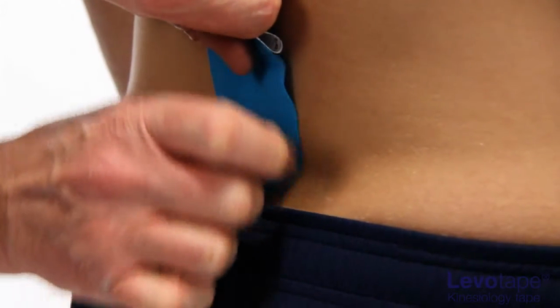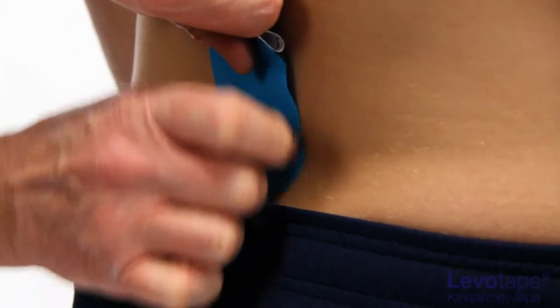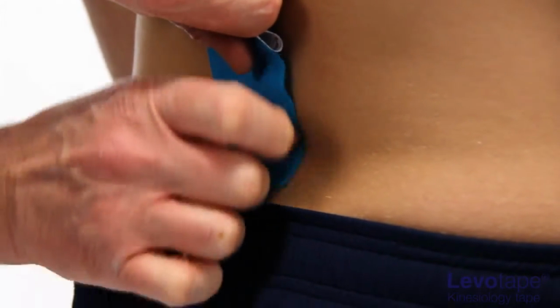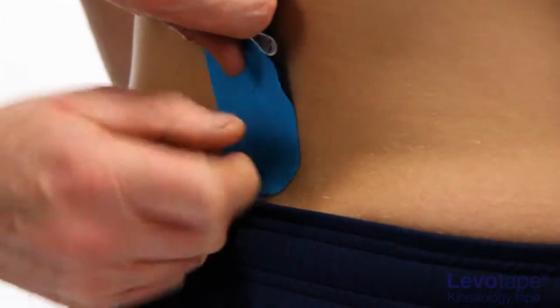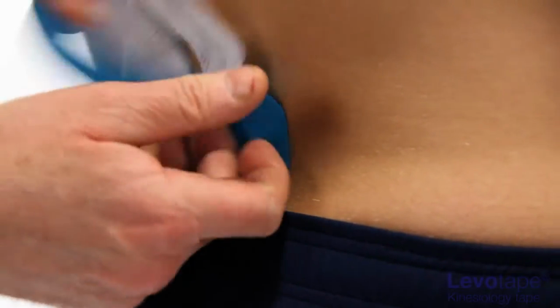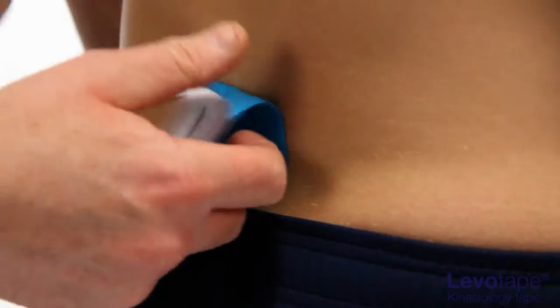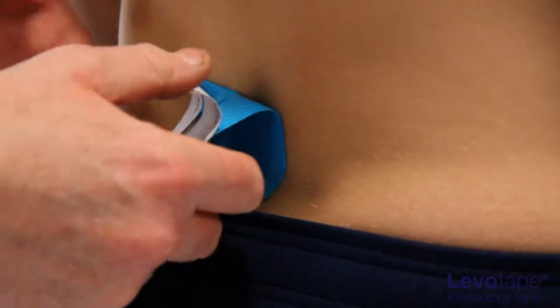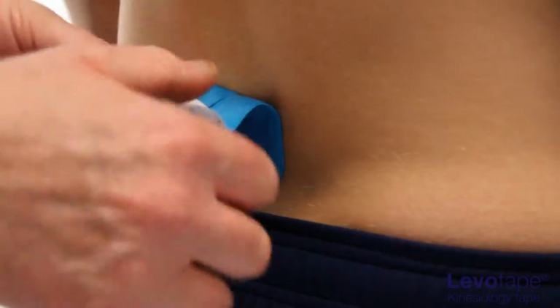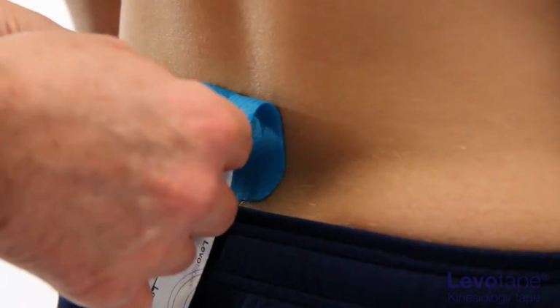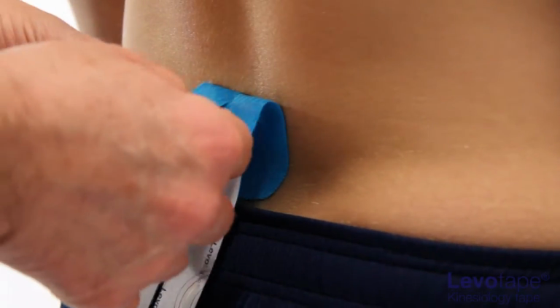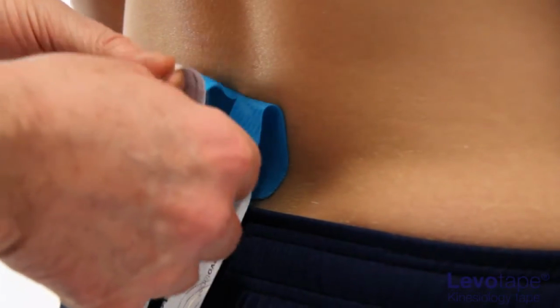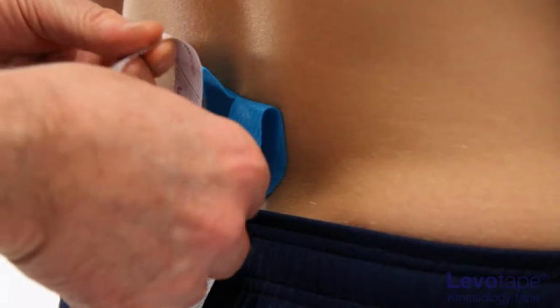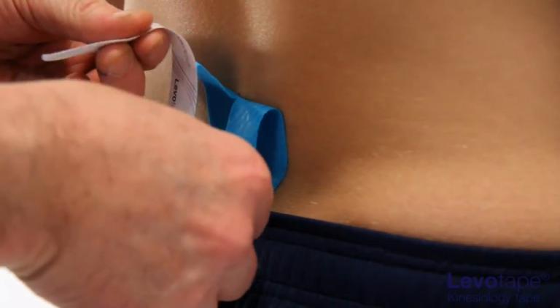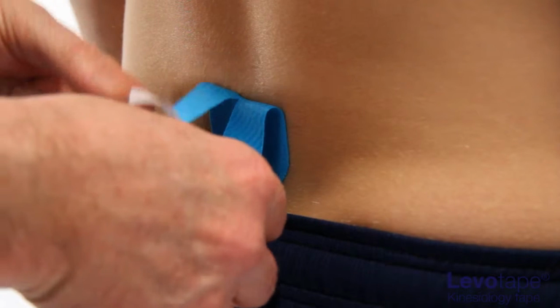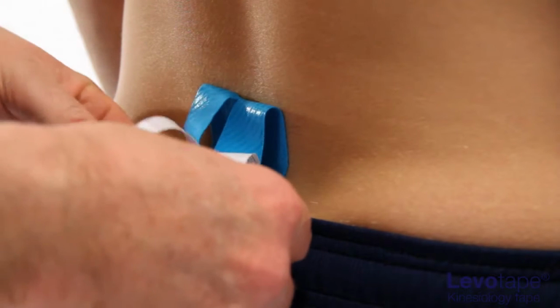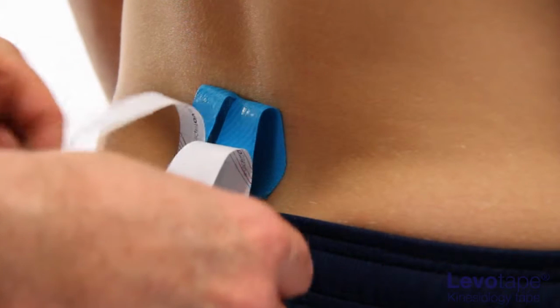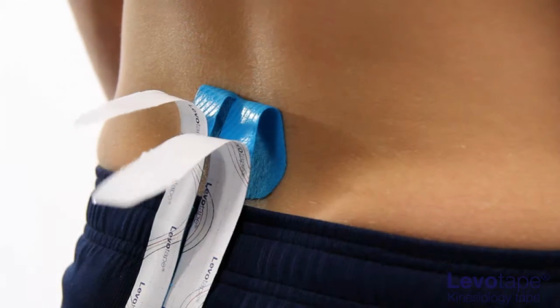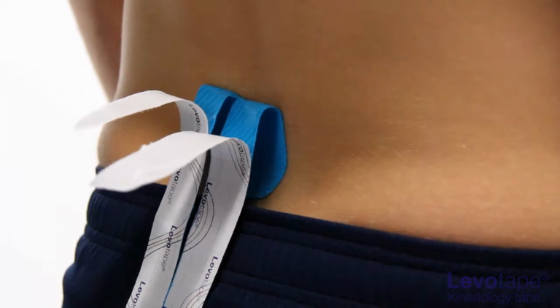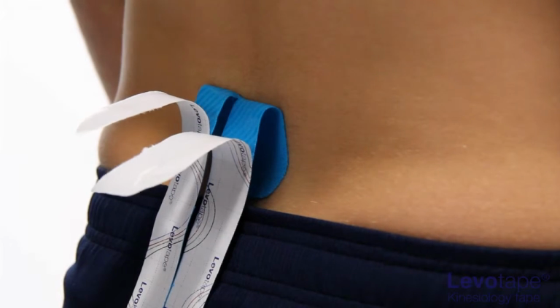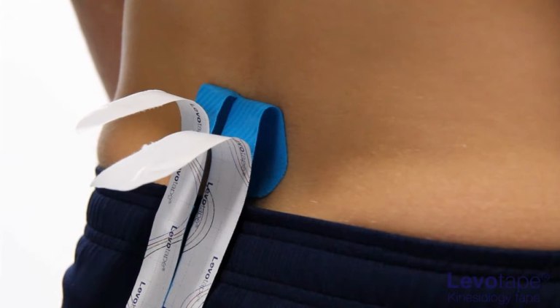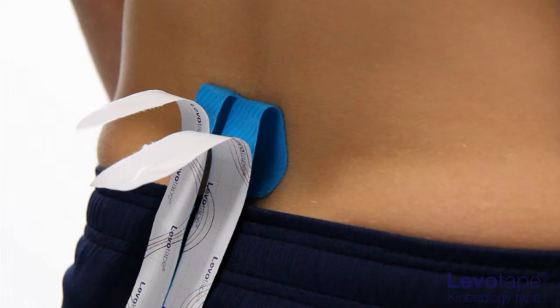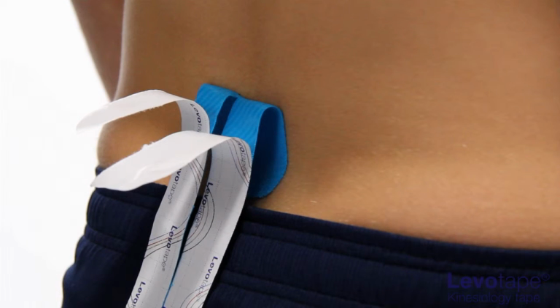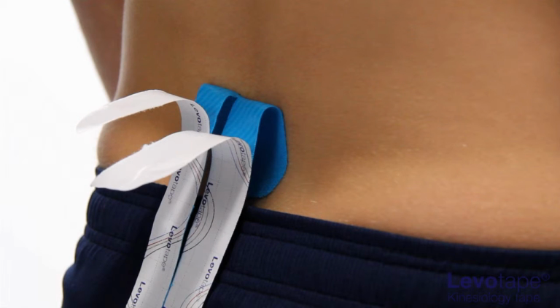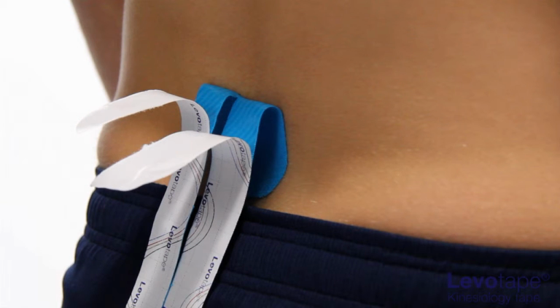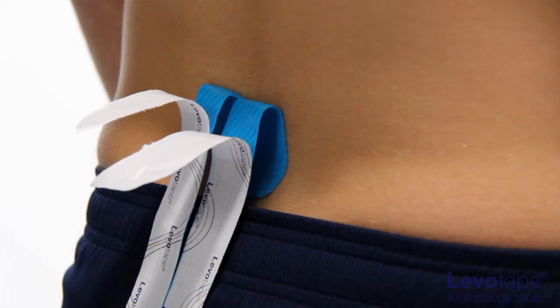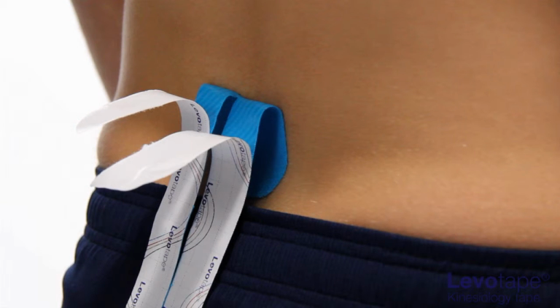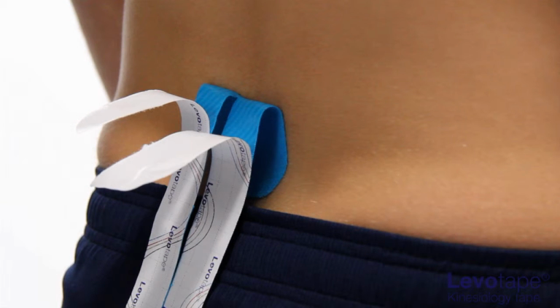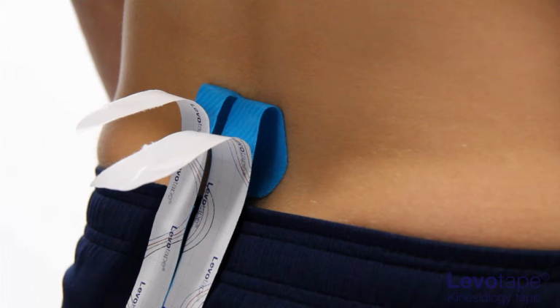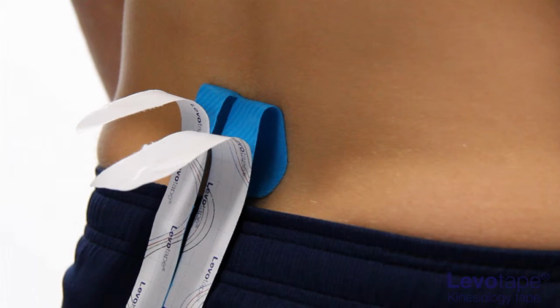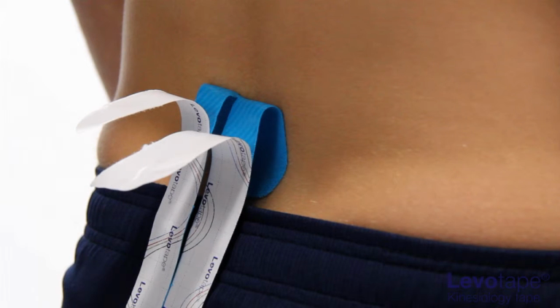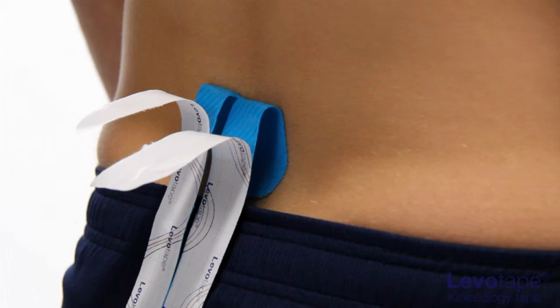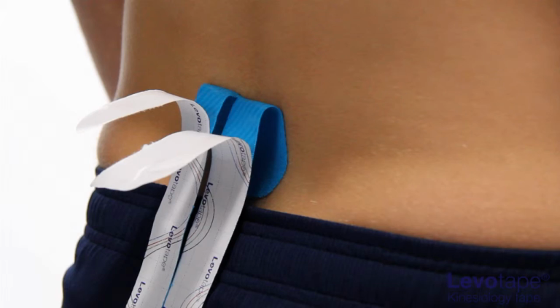With the patient in neutral, lay the base point between the two PSISs as an anchor without any stretch.